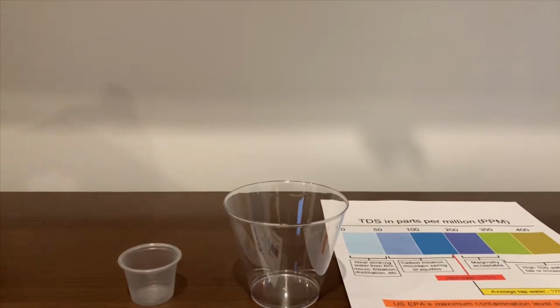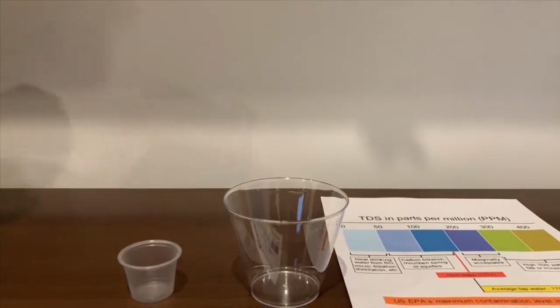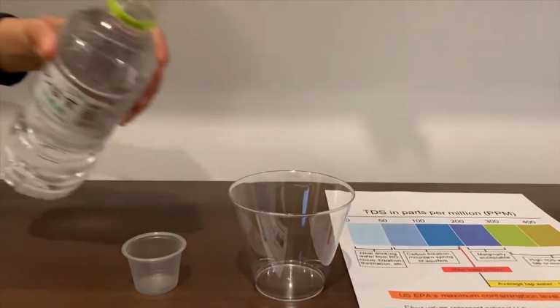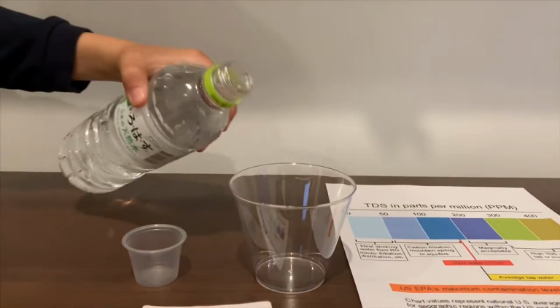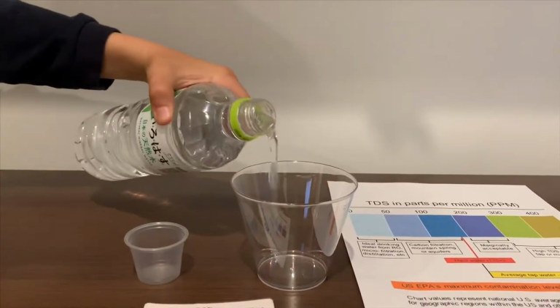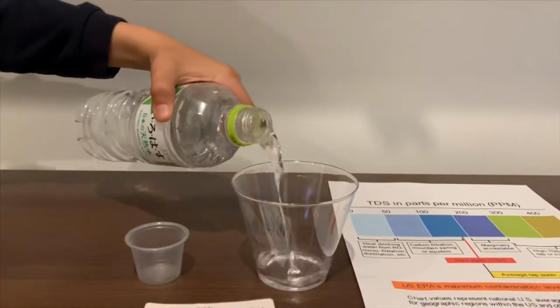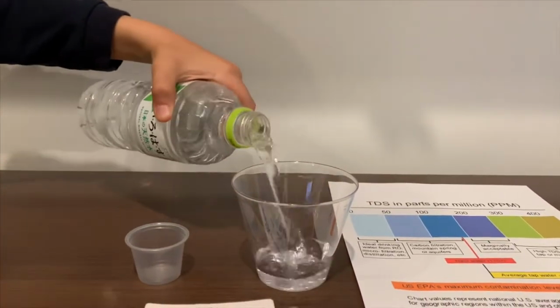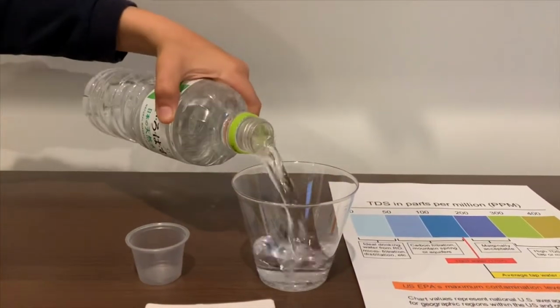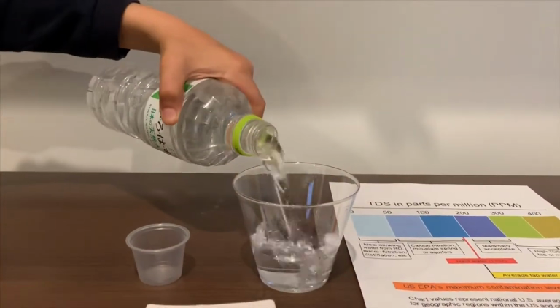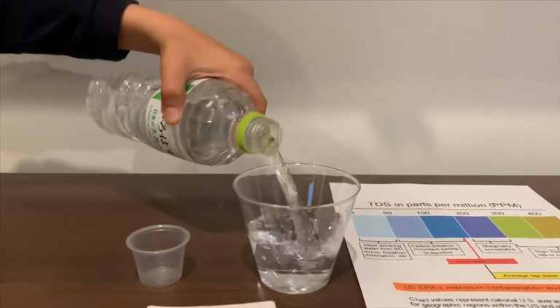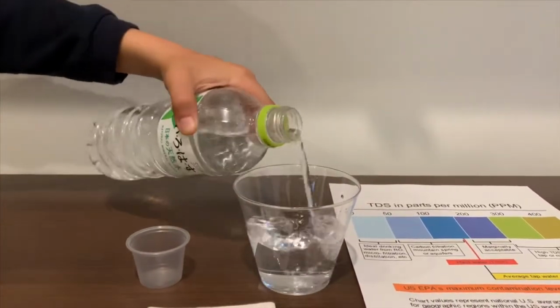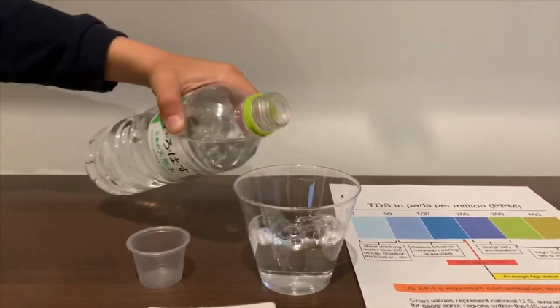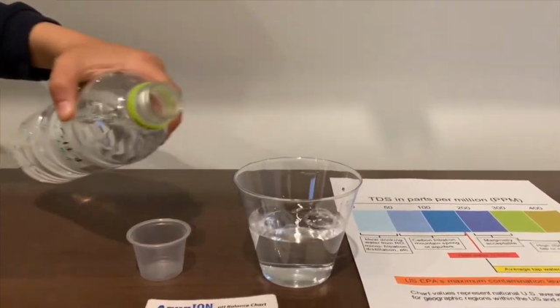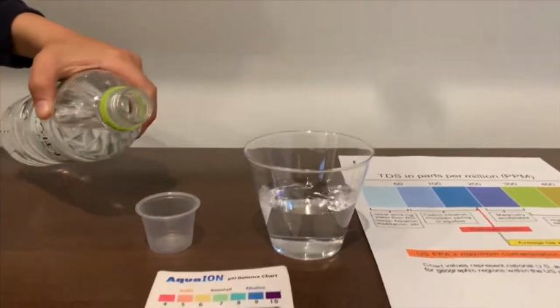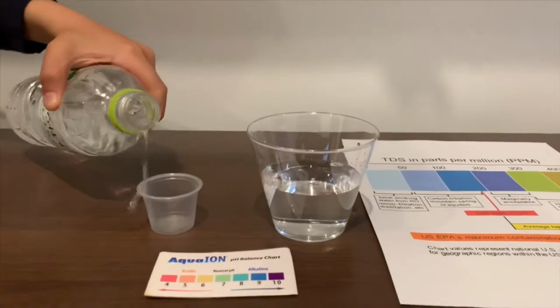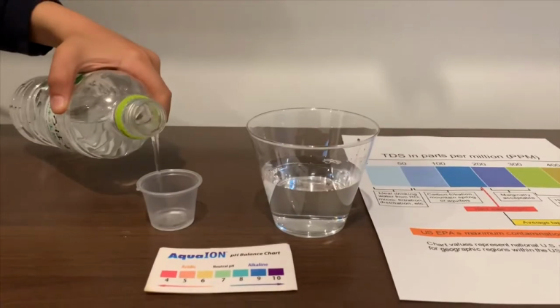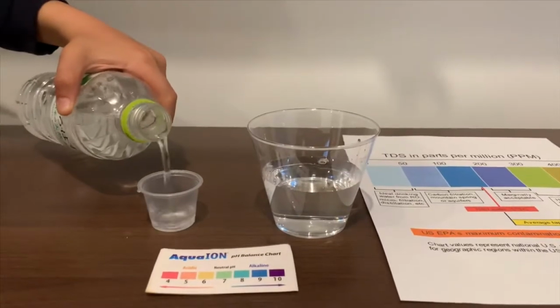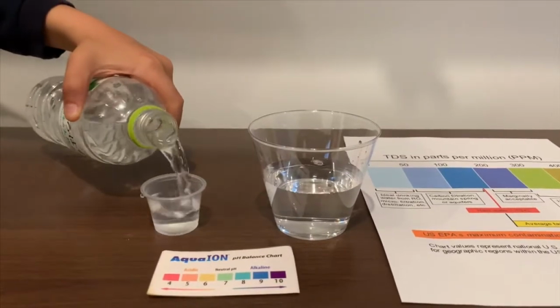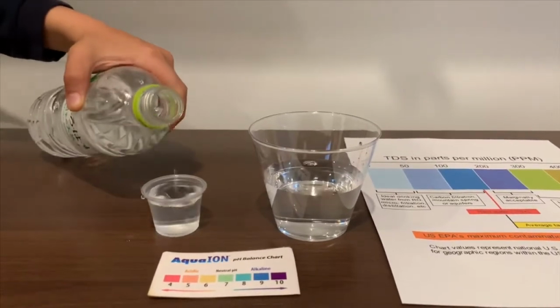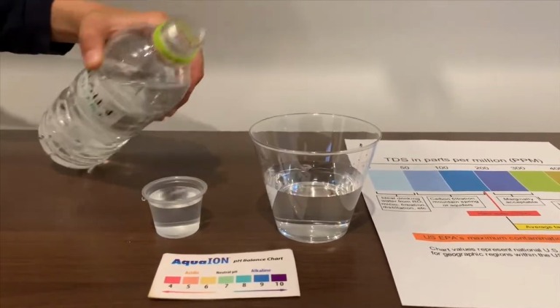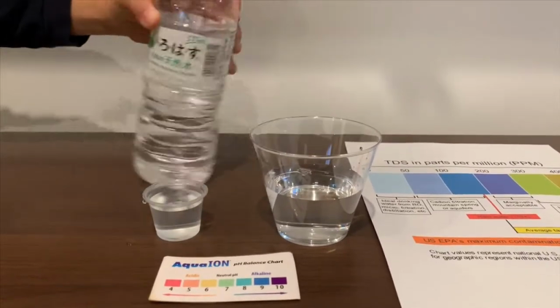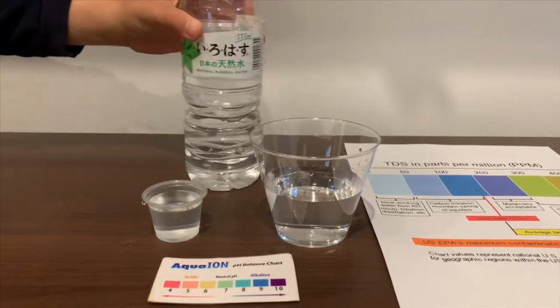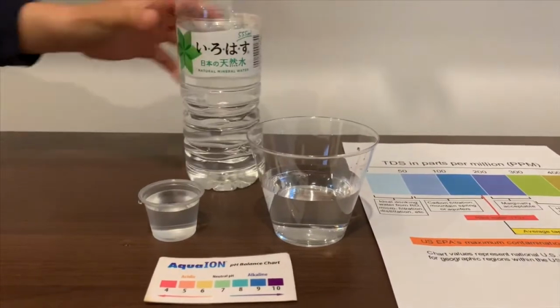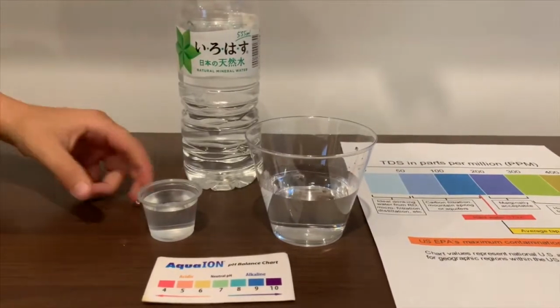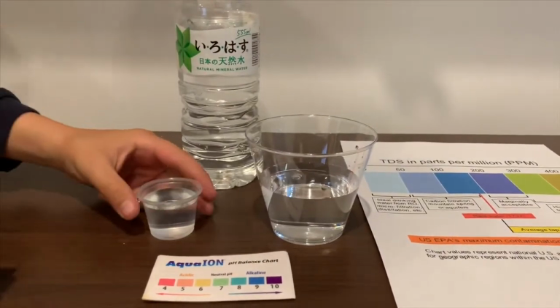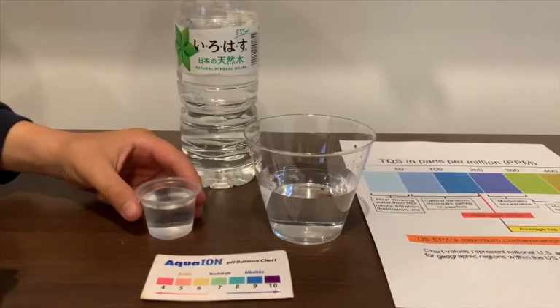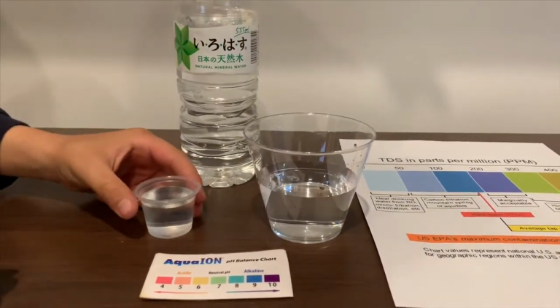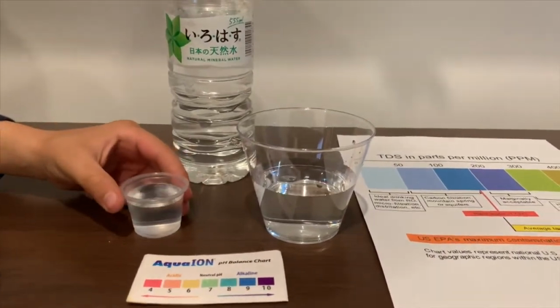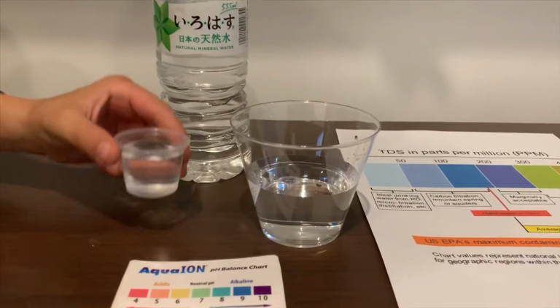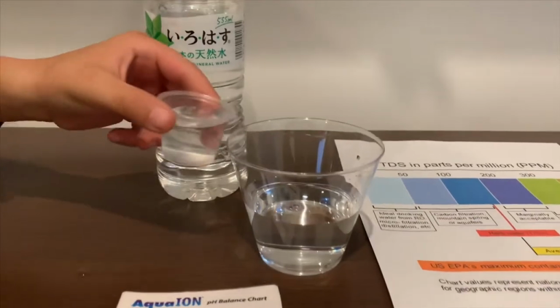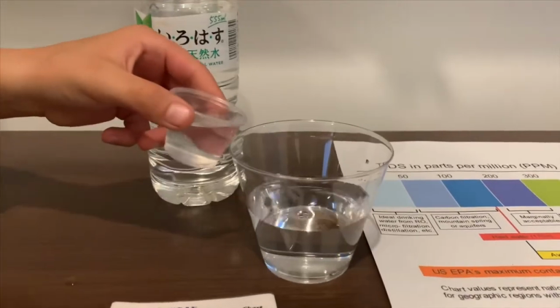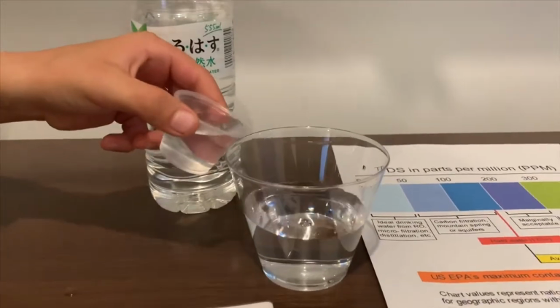Let's pour some water in. This is a little too much for the pH cup. Let's pour some back in the TDS.